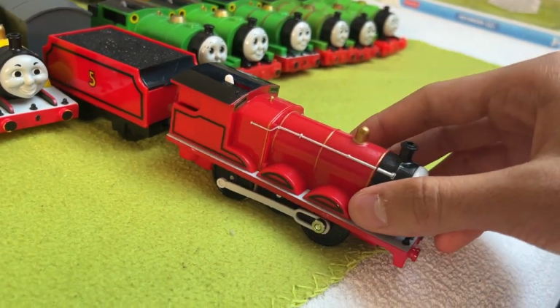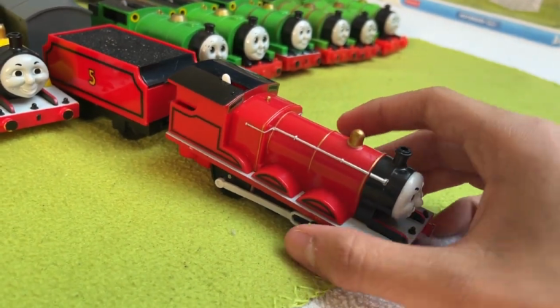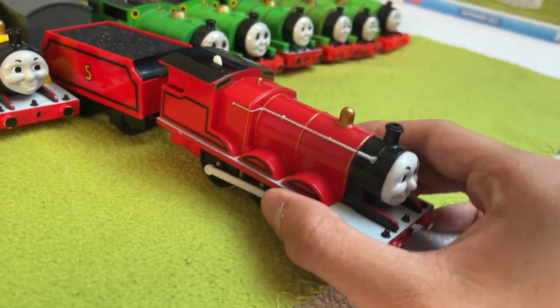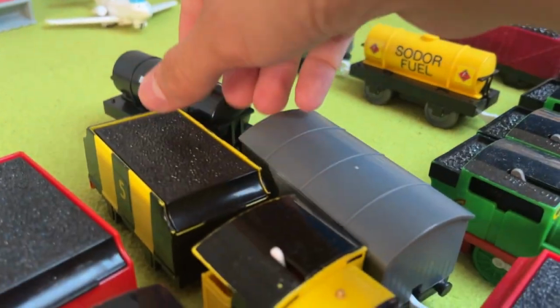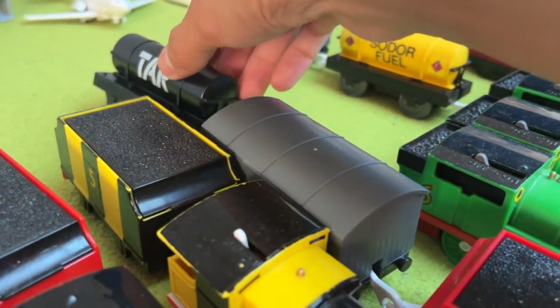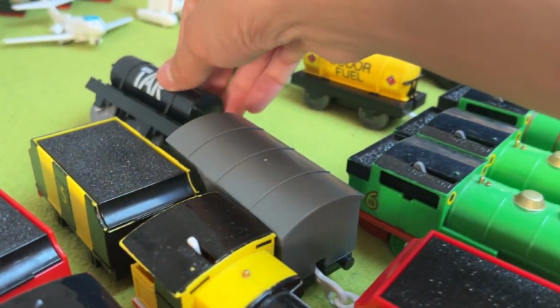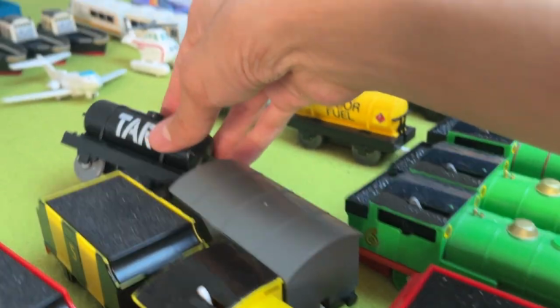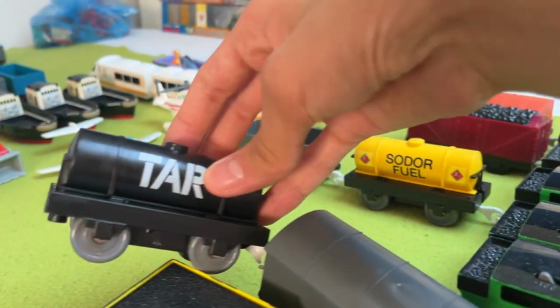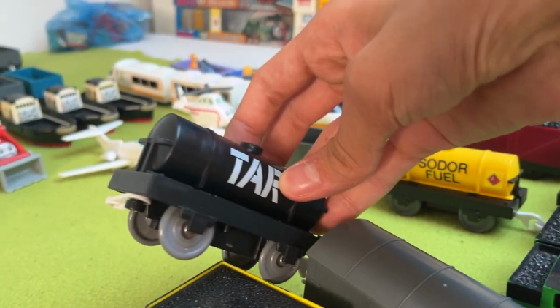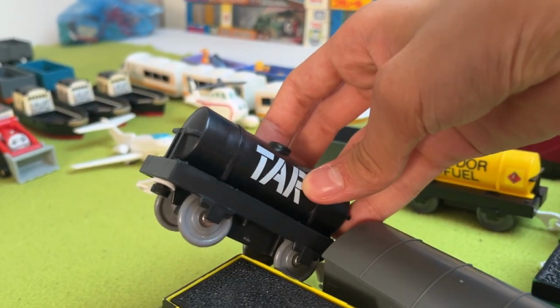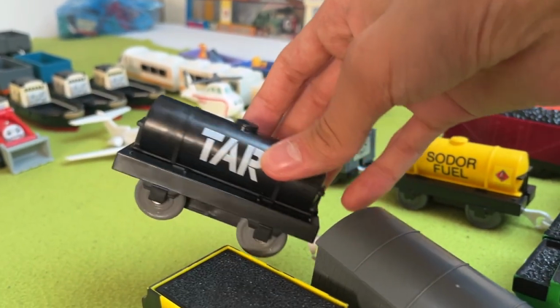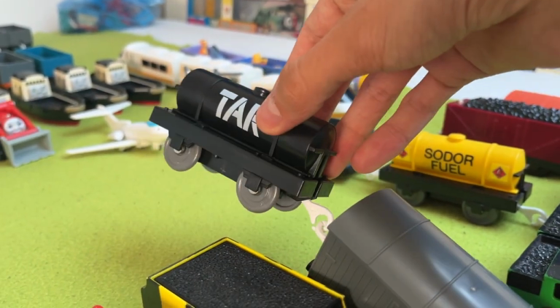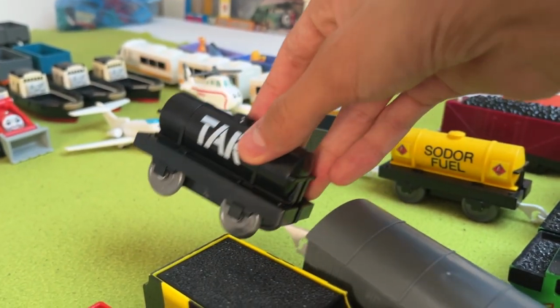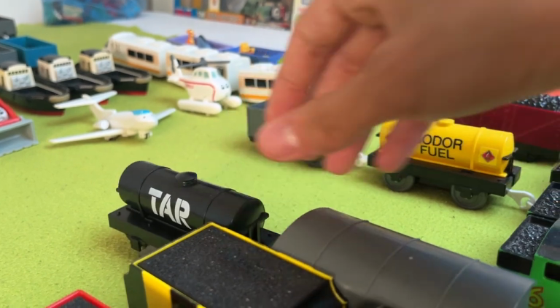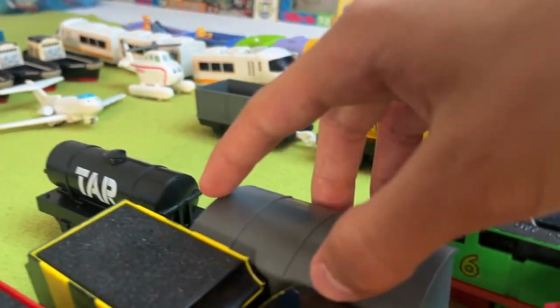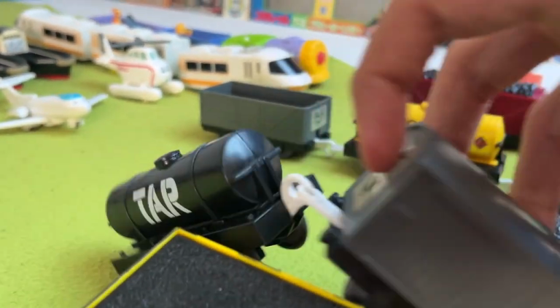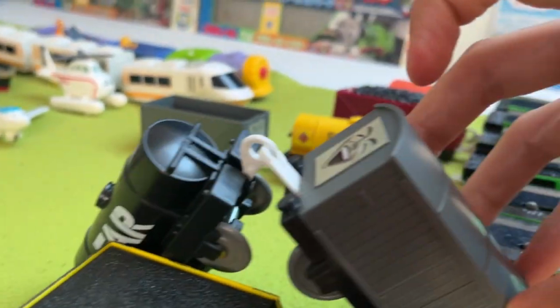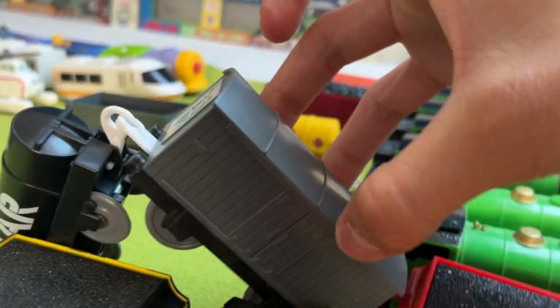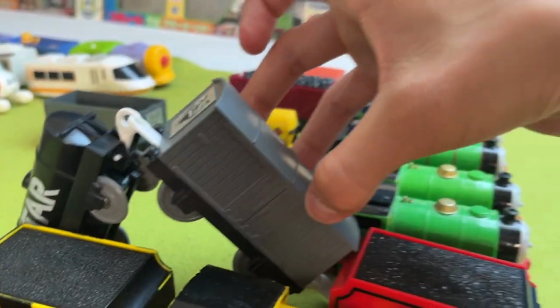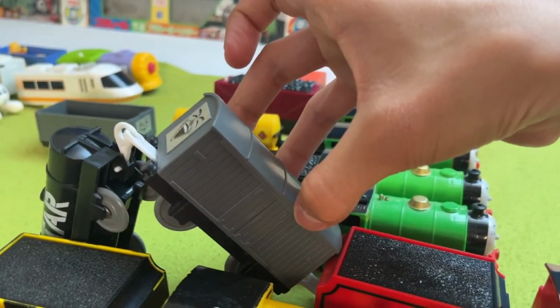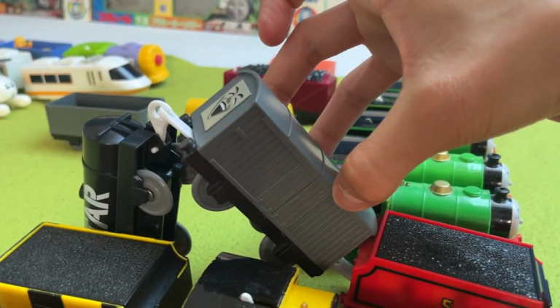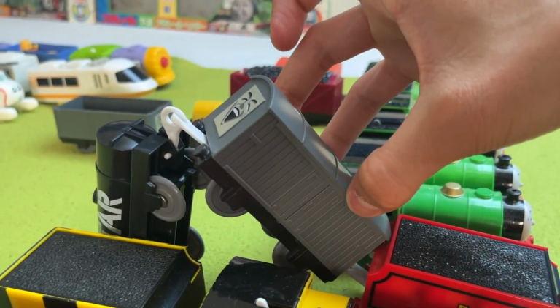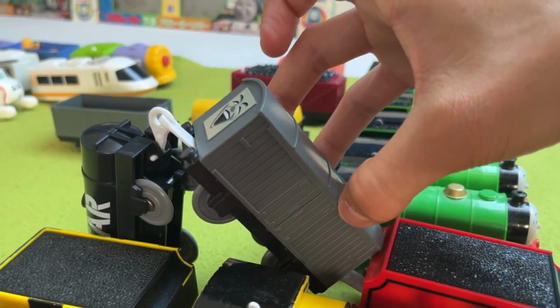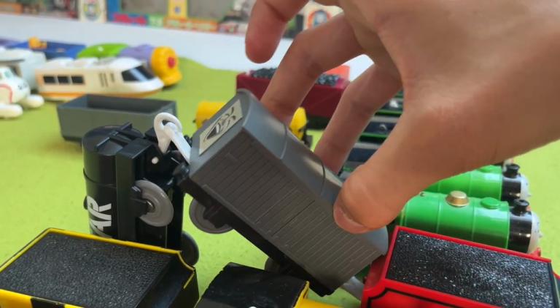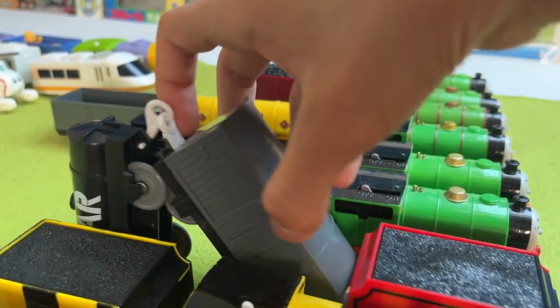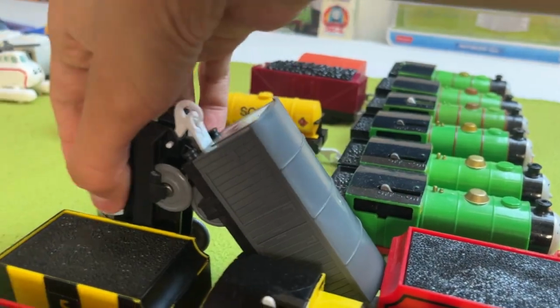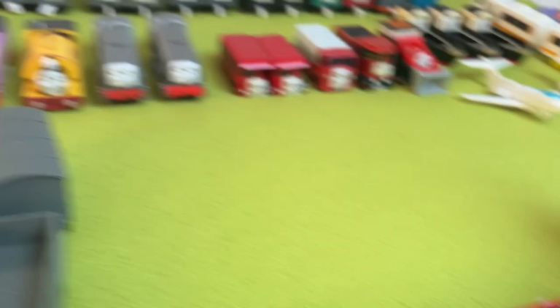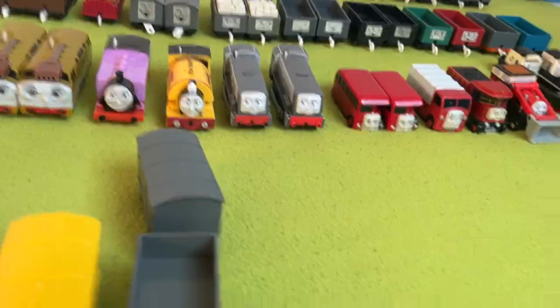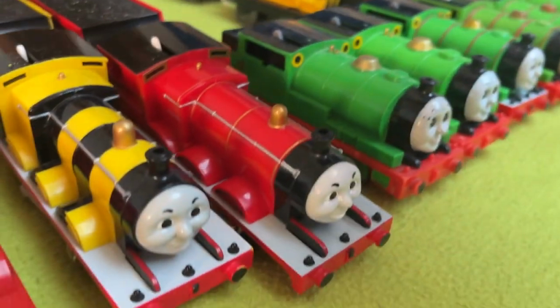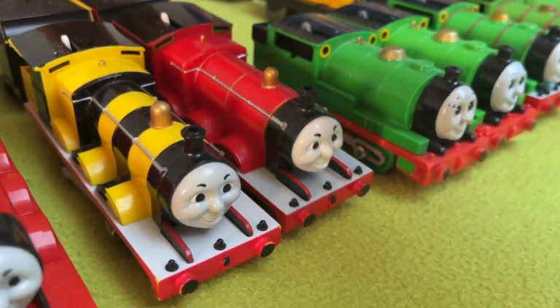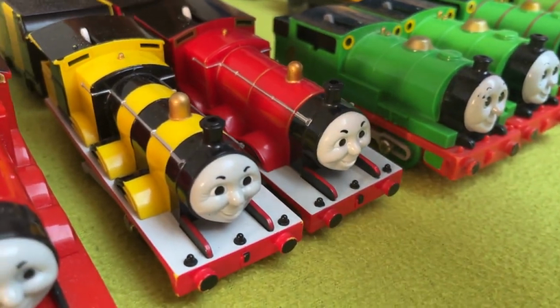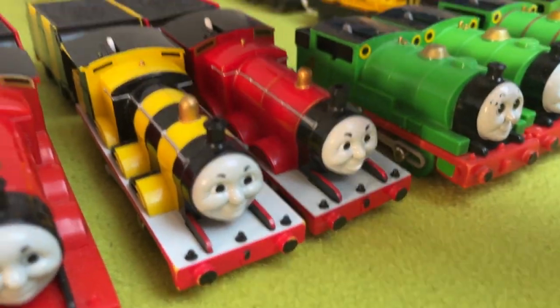He has two pieces of rolling stock: a tar tanker, which is pretty cool, and also a troublesome van as well, like Henry. So yeah, that's James.